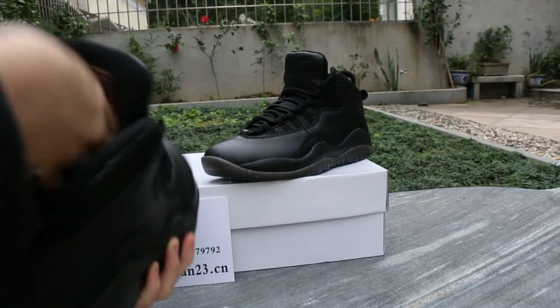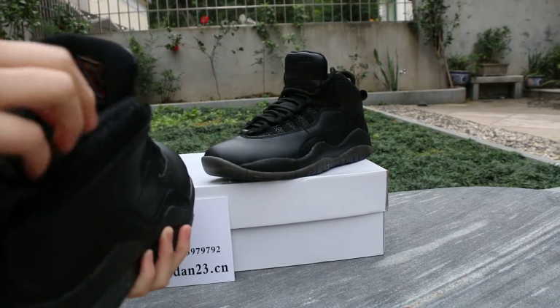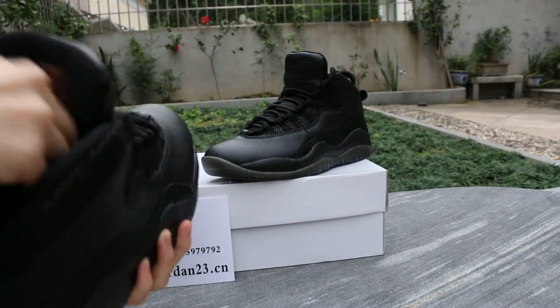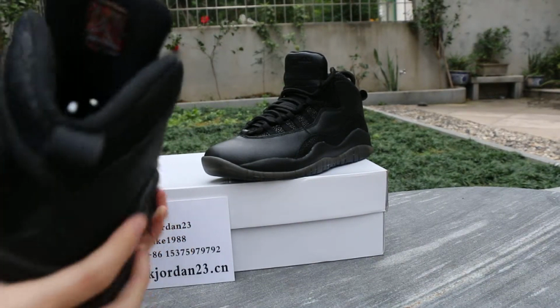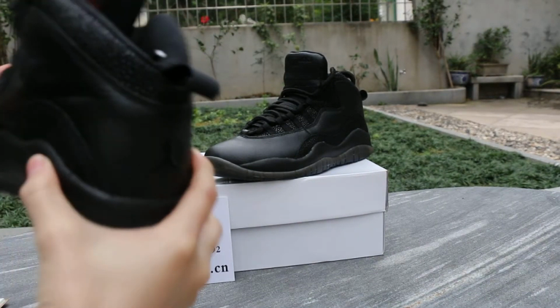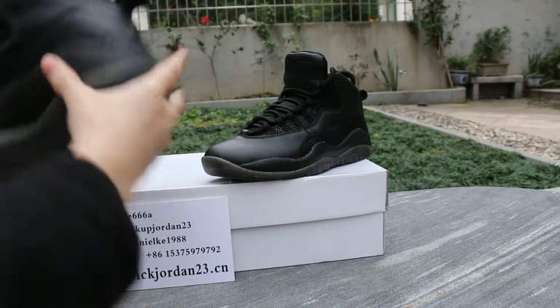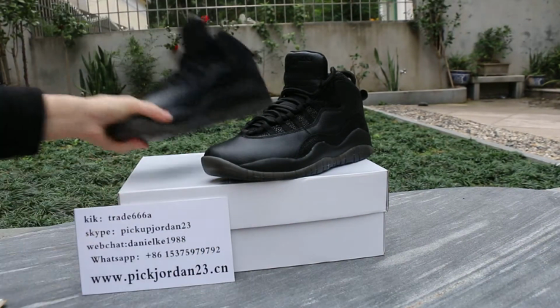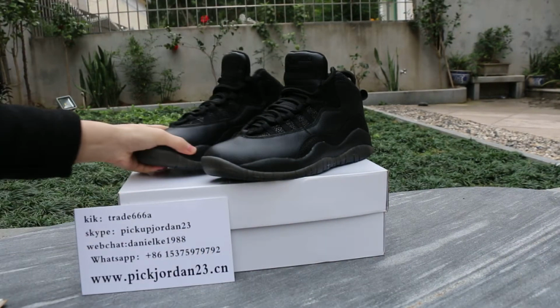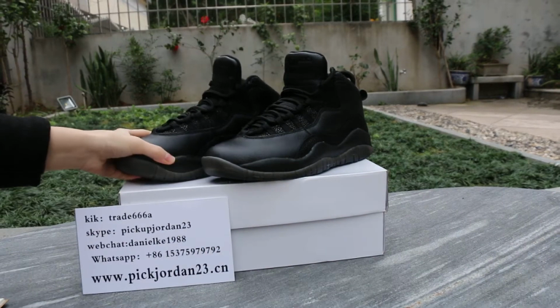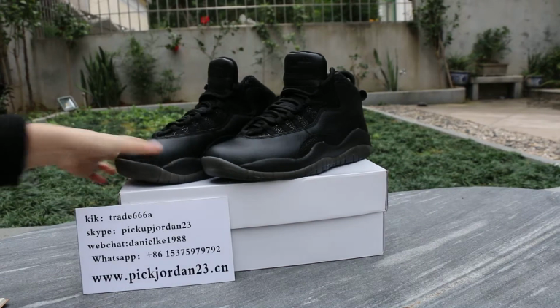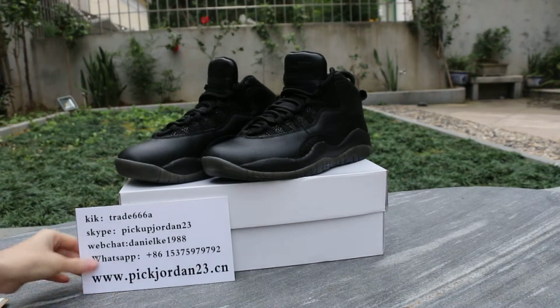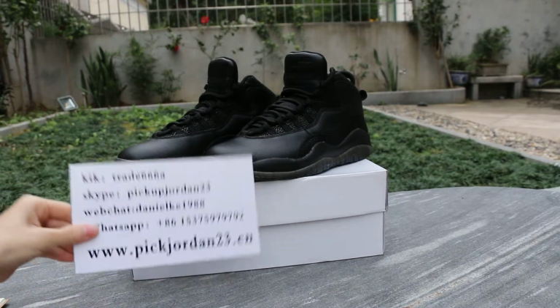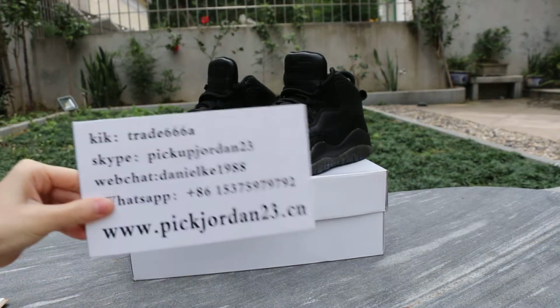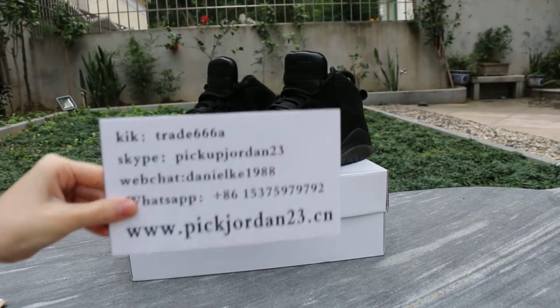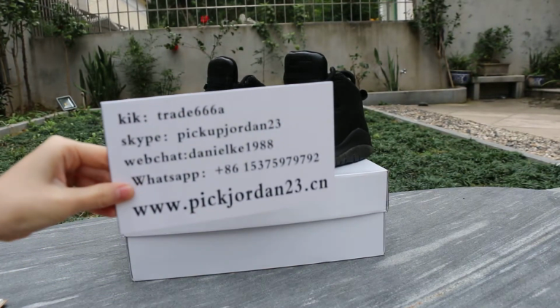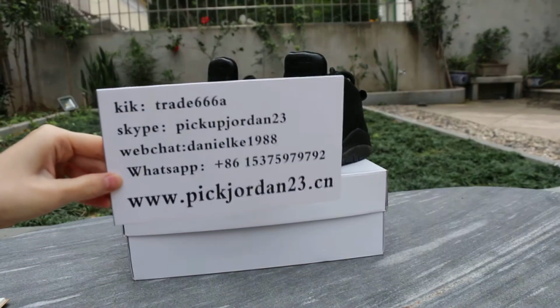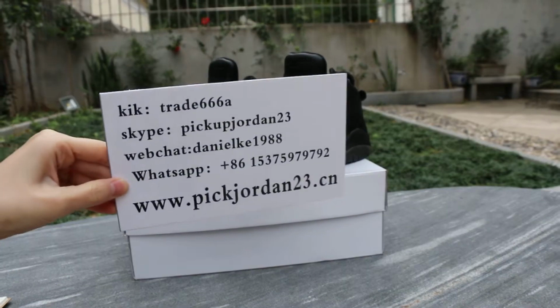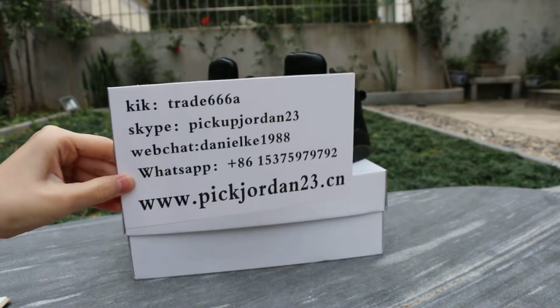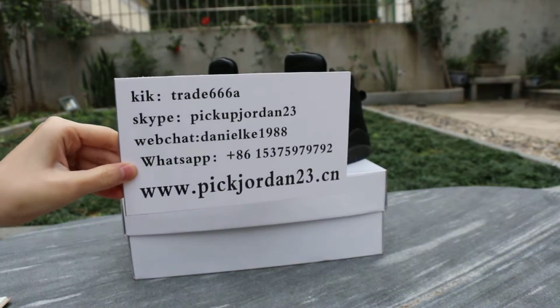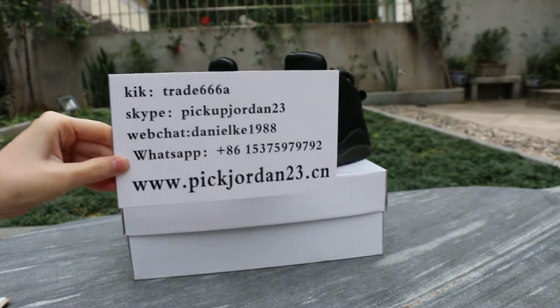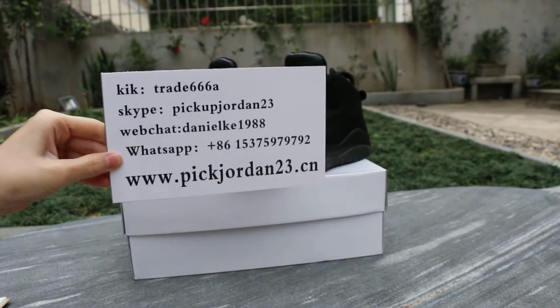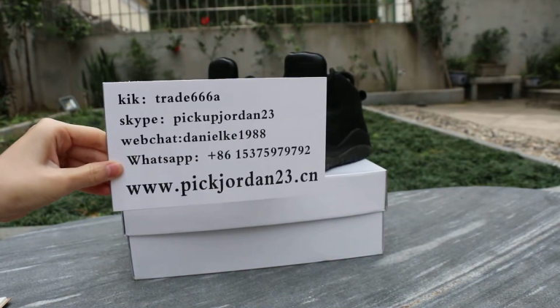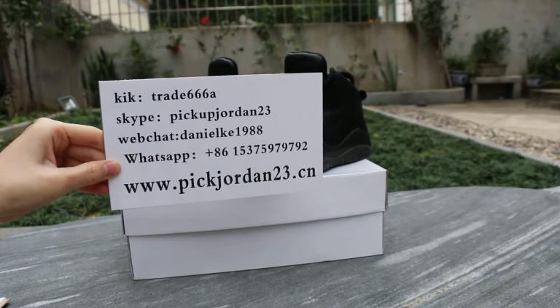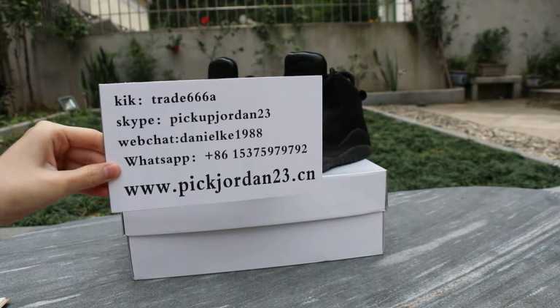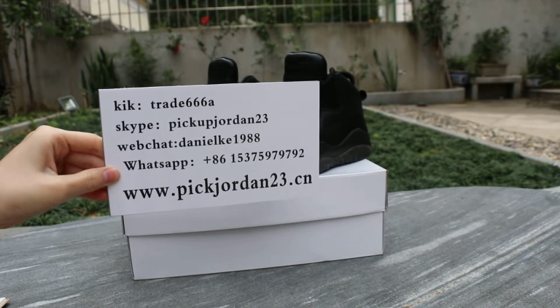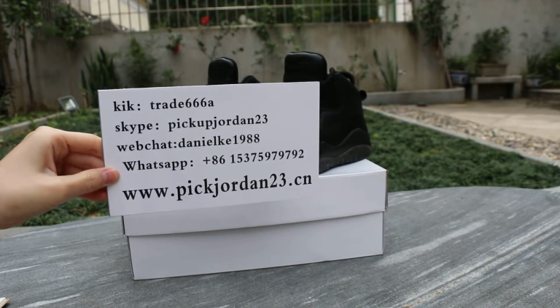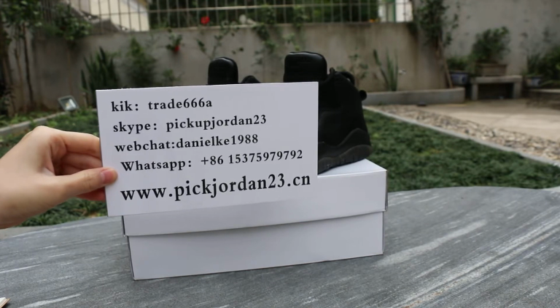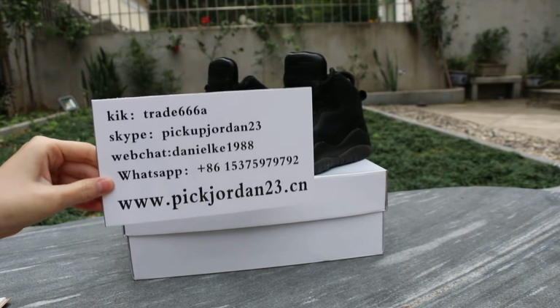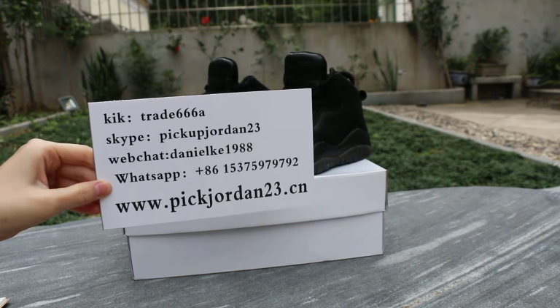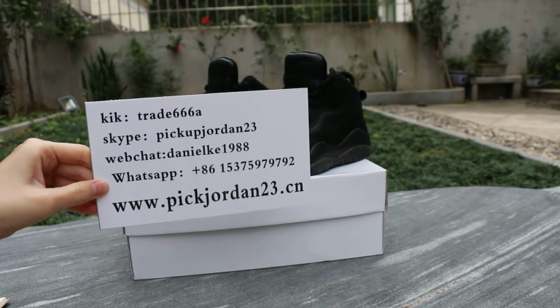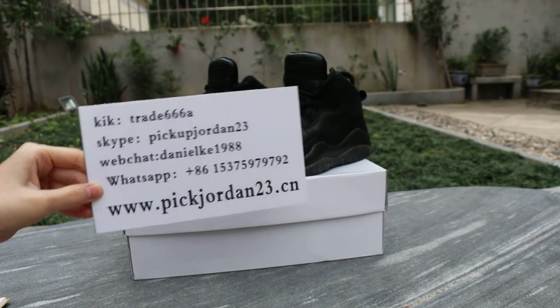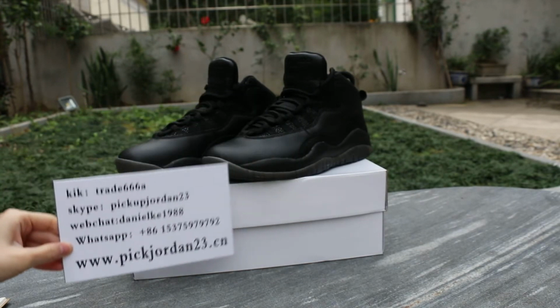If you are interested in our shoes, please contact us. We accept Skype, WeChat or WhatsApp. This is the Renault from Peak Jordan 23.cm. See you next time. Bye.